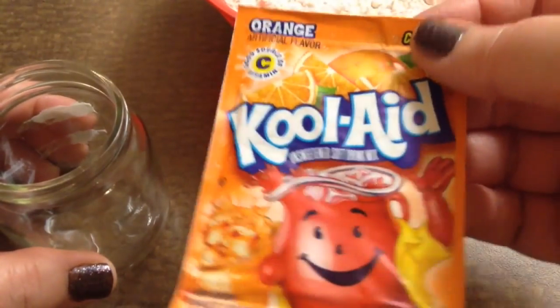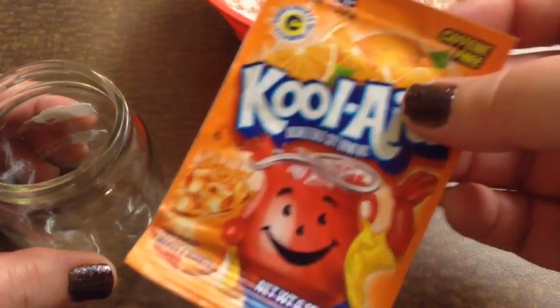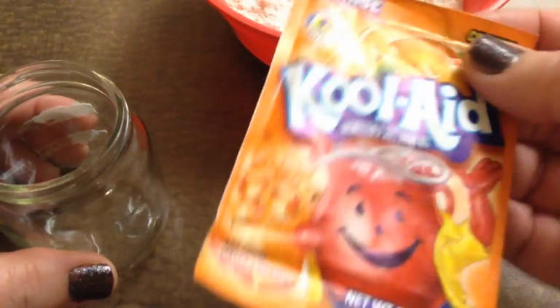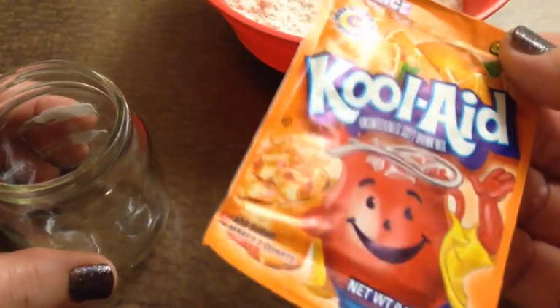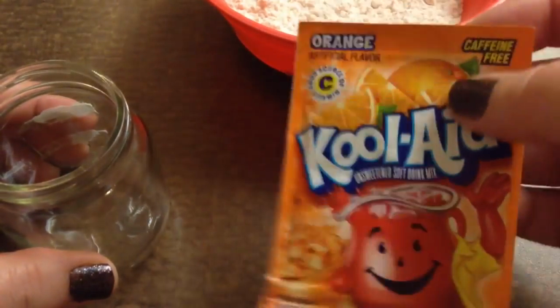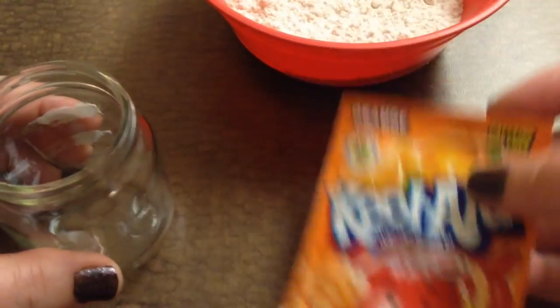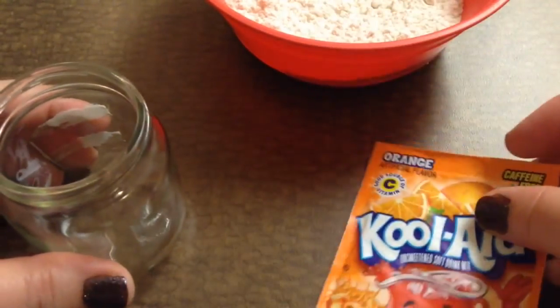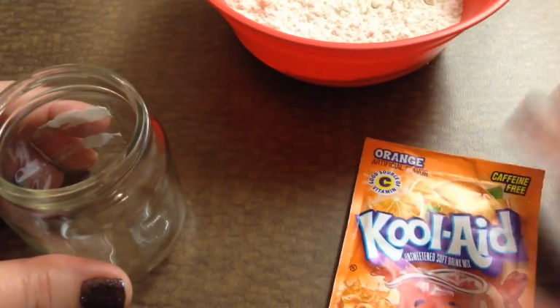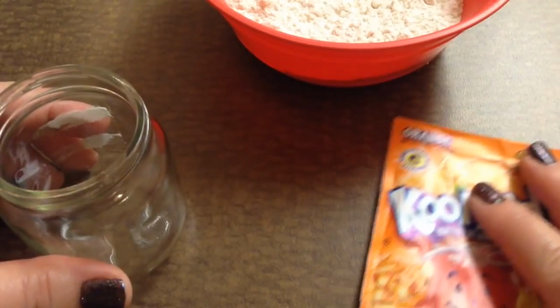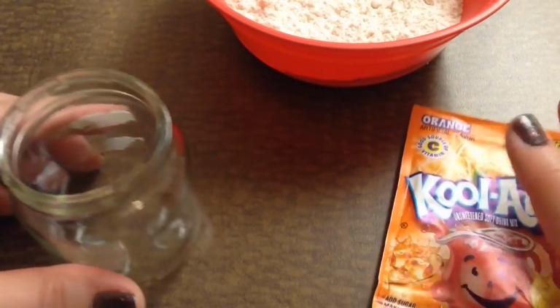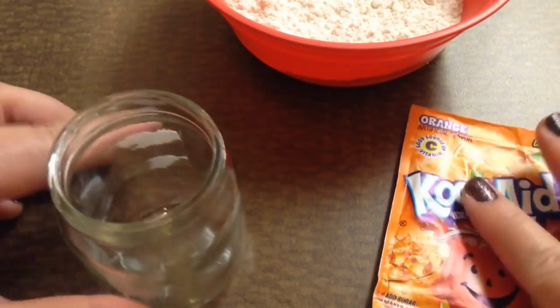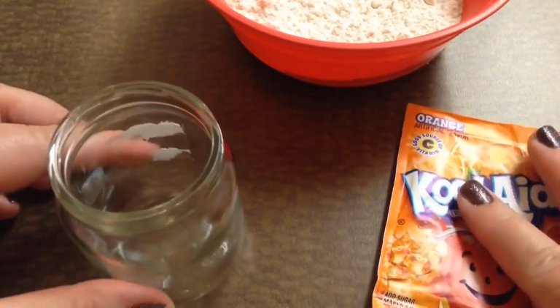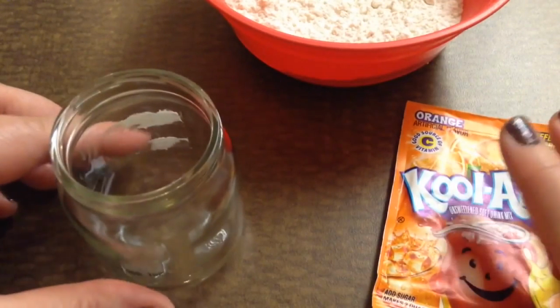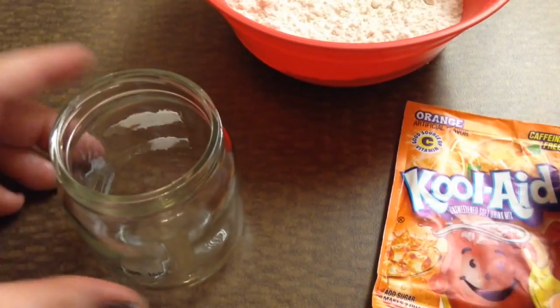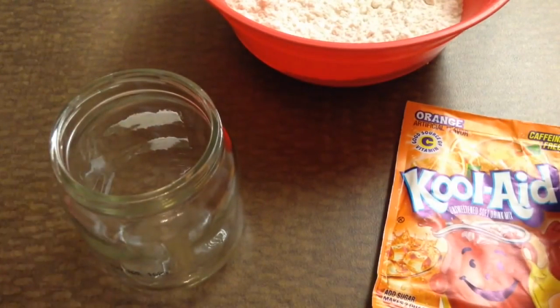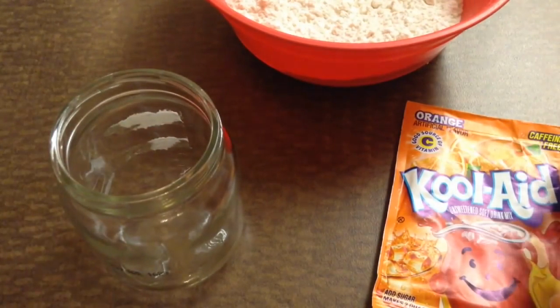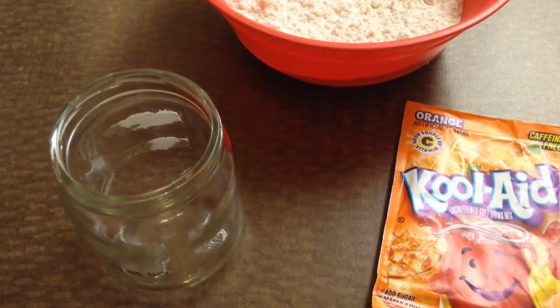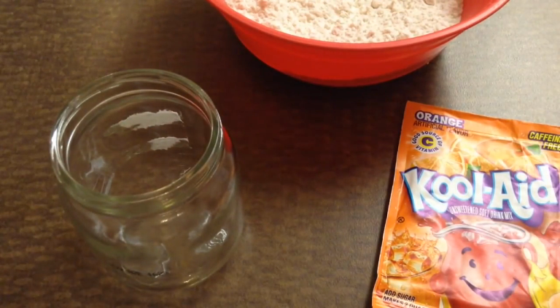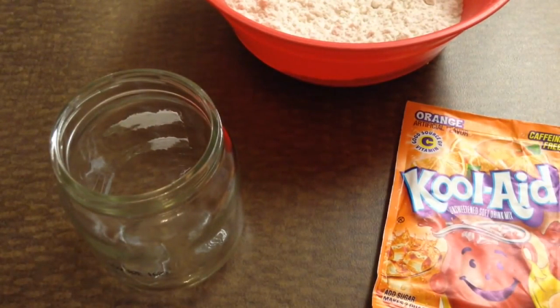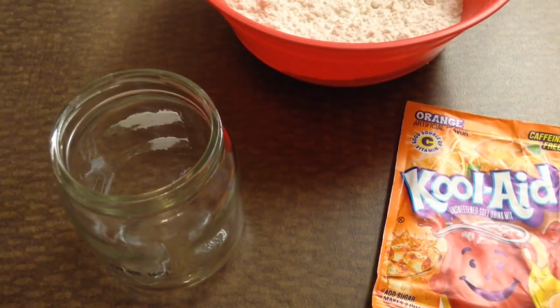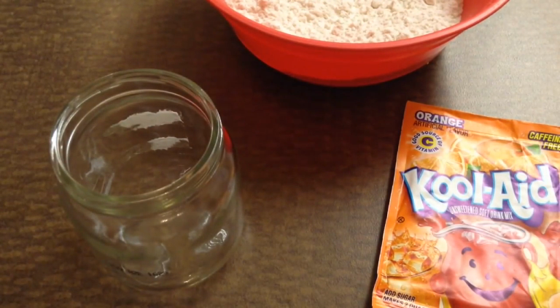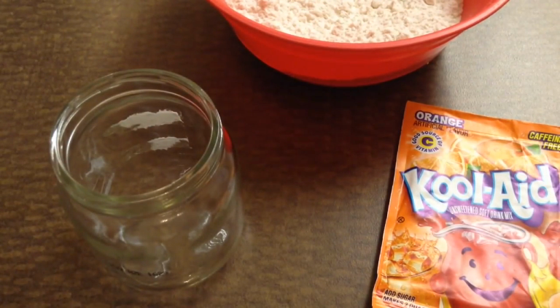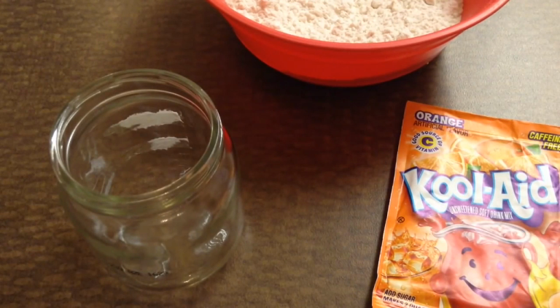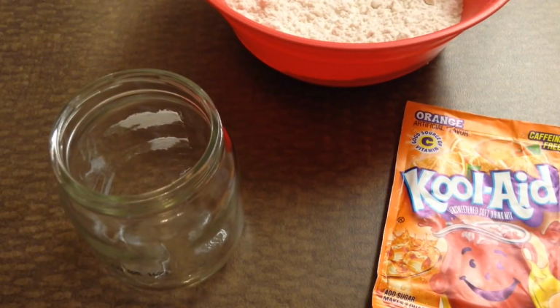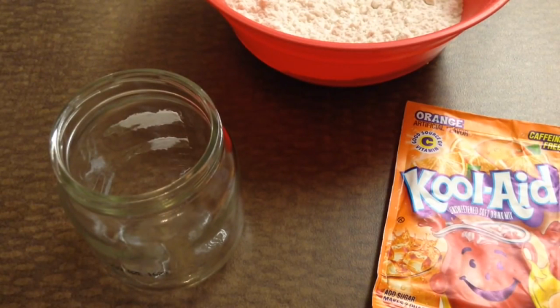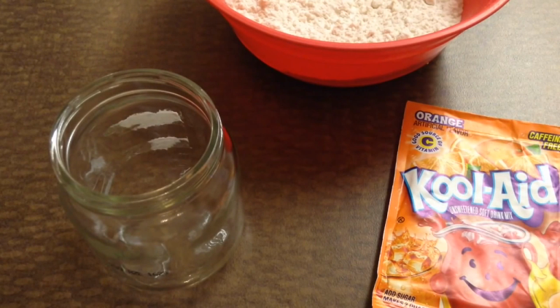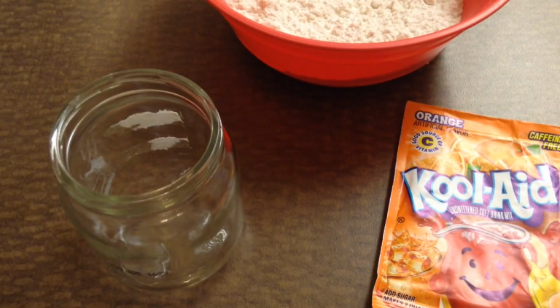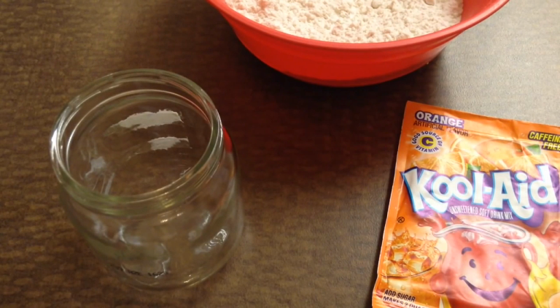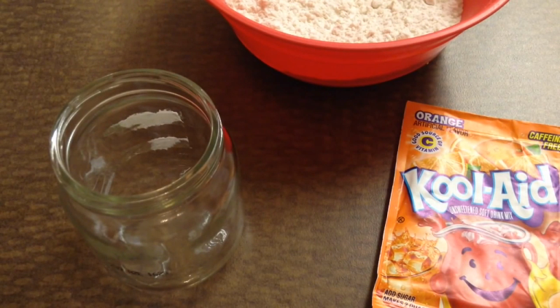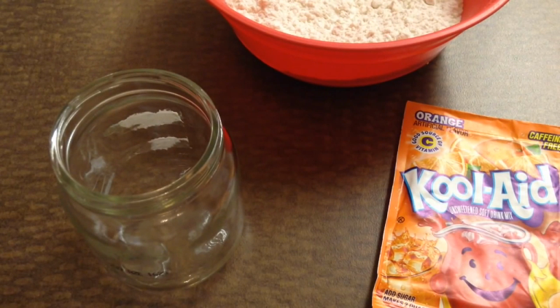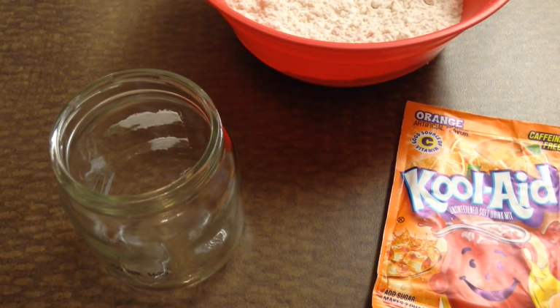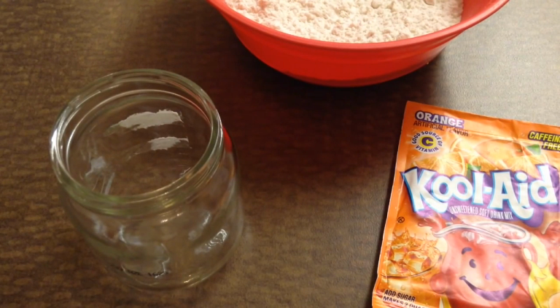You could use any flavor — I'm just using orange. Because this mix could be used for food, but it can also be used to make Baby Alive orange juice.